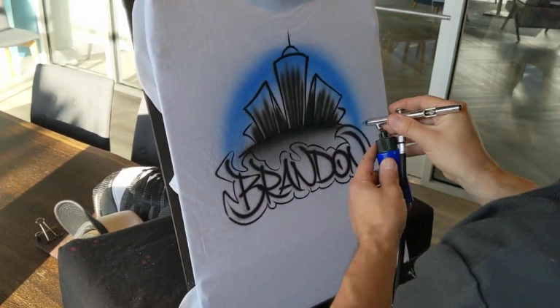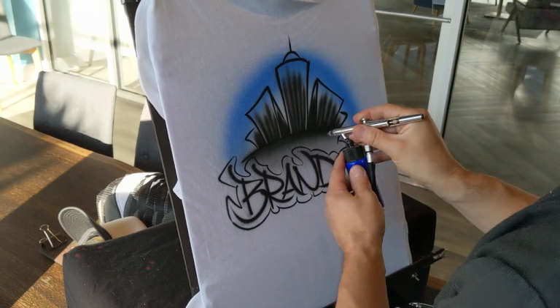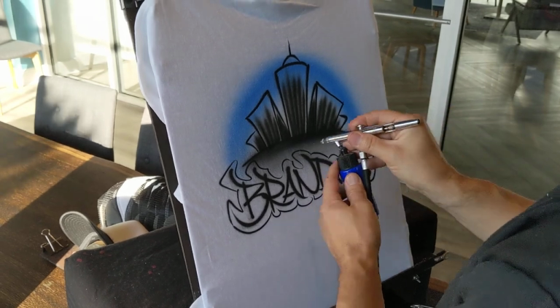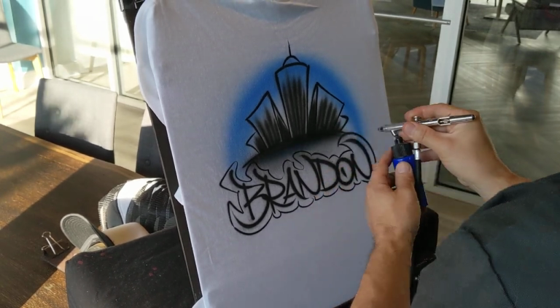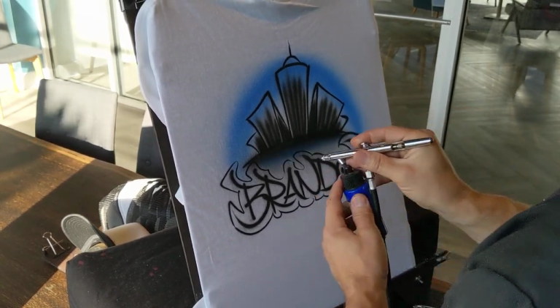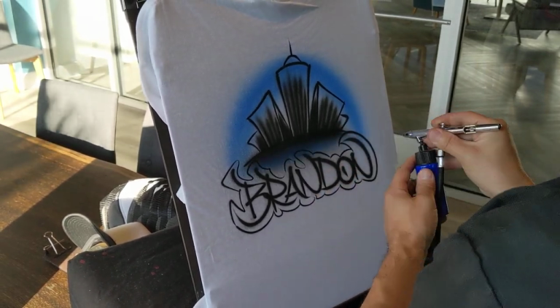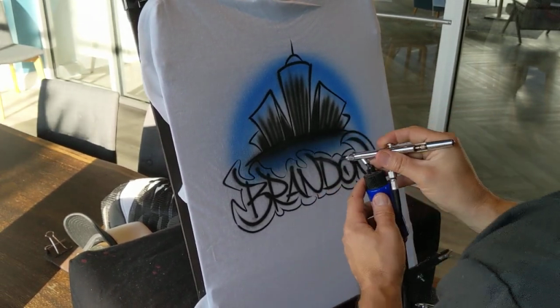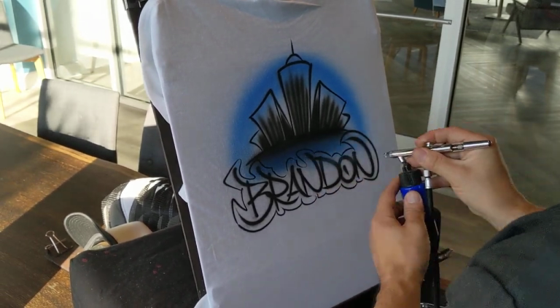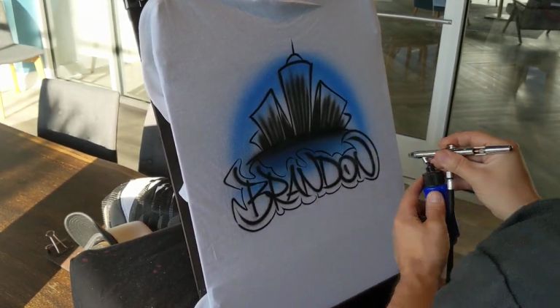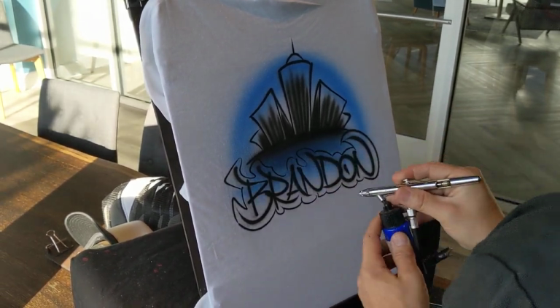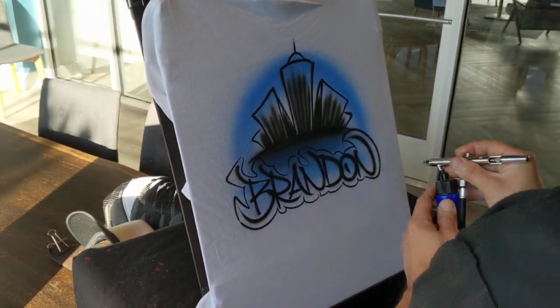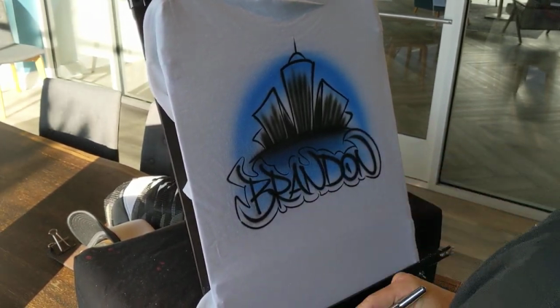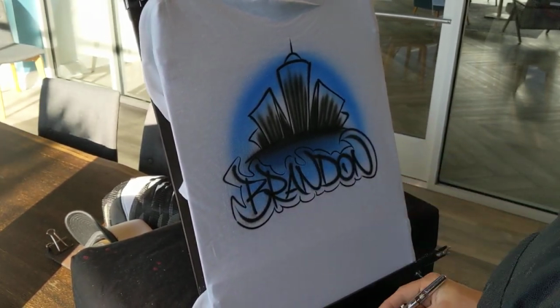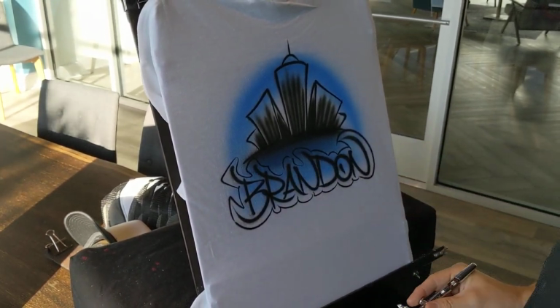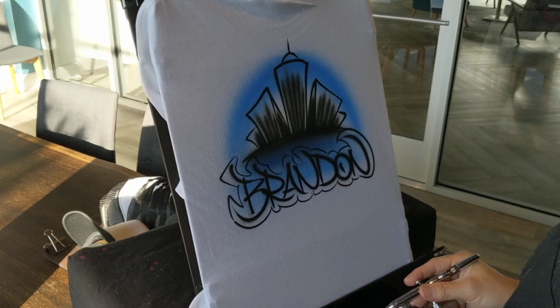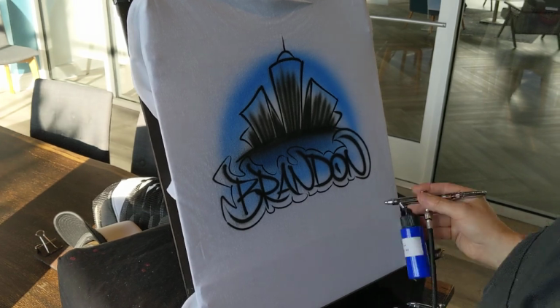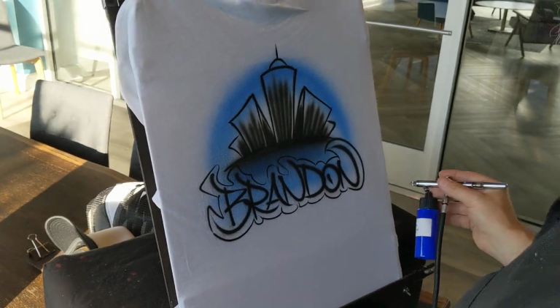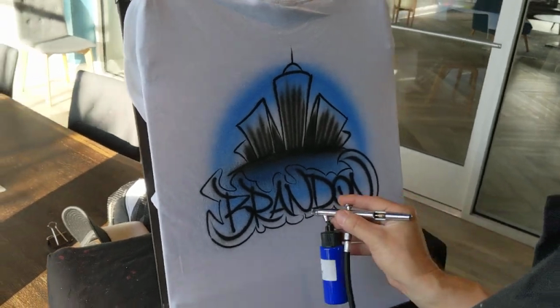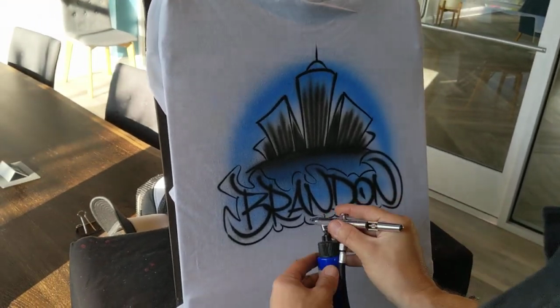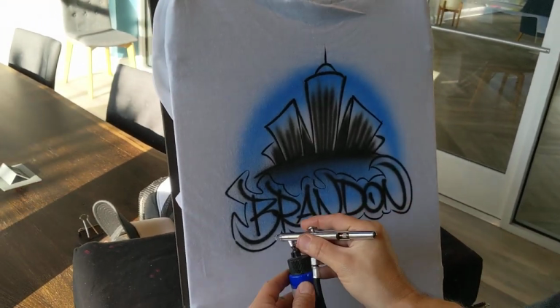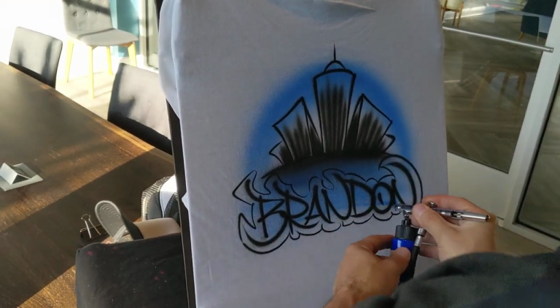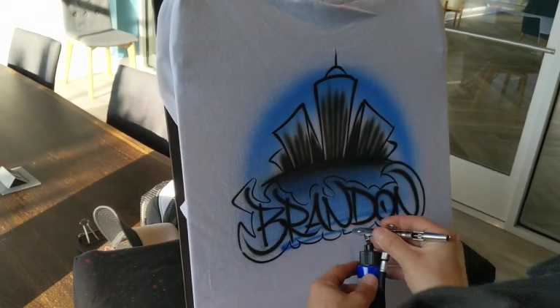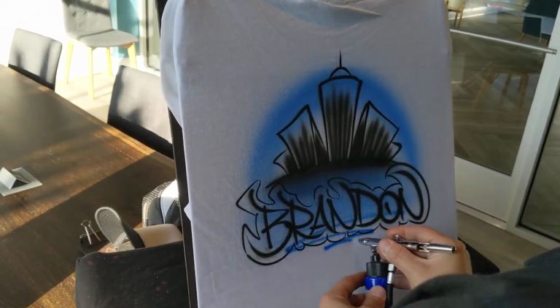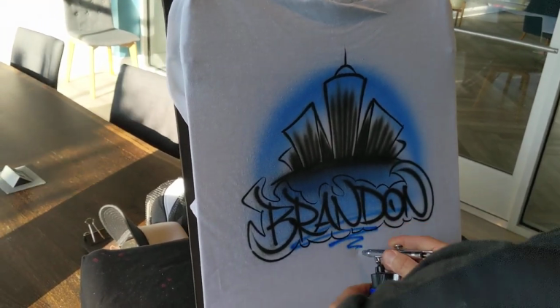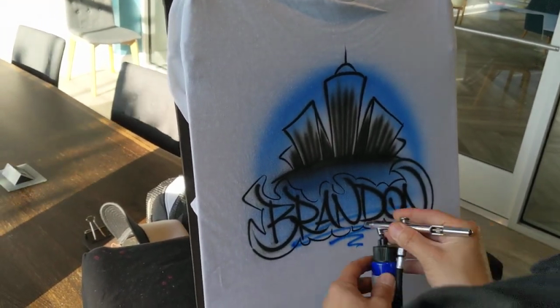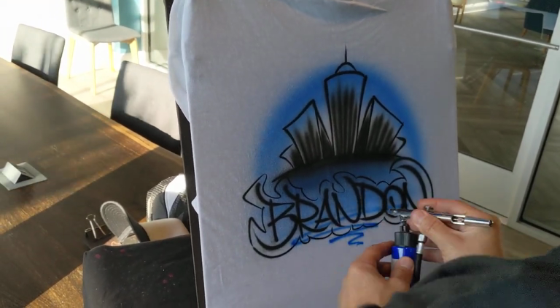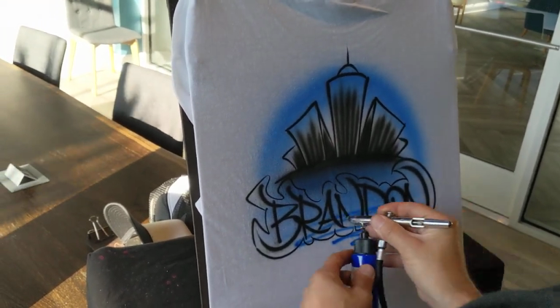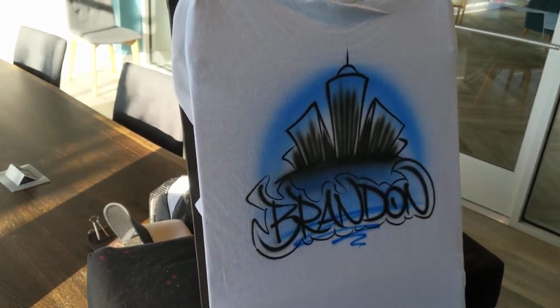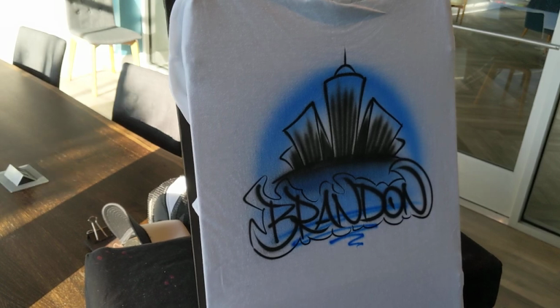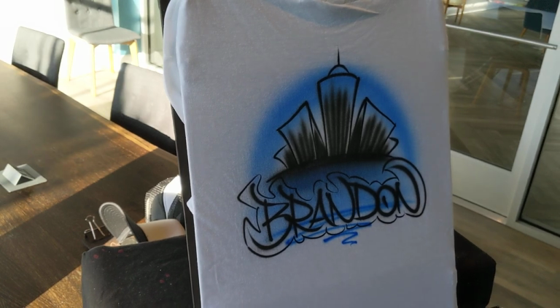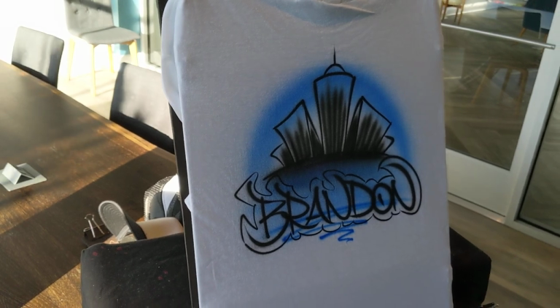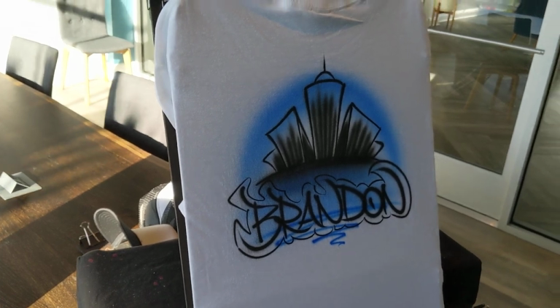I'm going to do the same thing here — a nice fade. And to make it interesting, sometimes I'll do a wiggle at the bottom. And that's it.